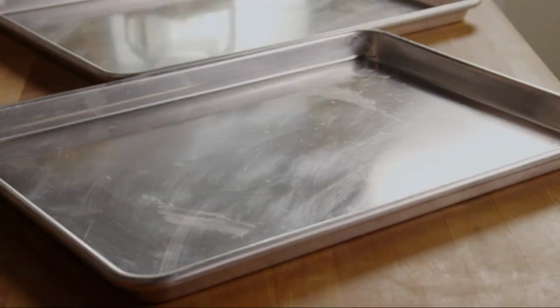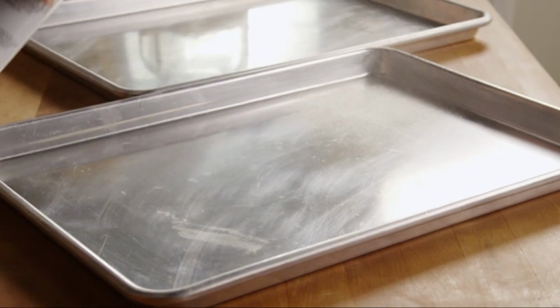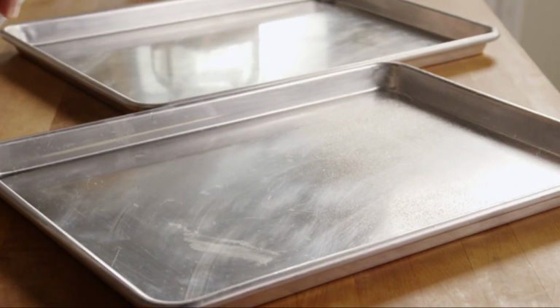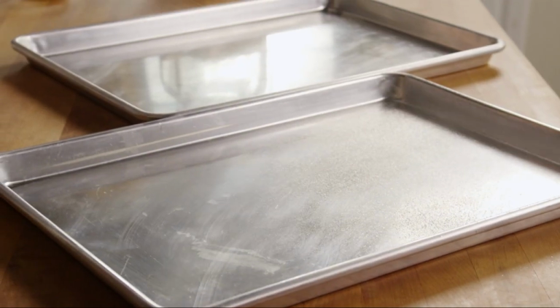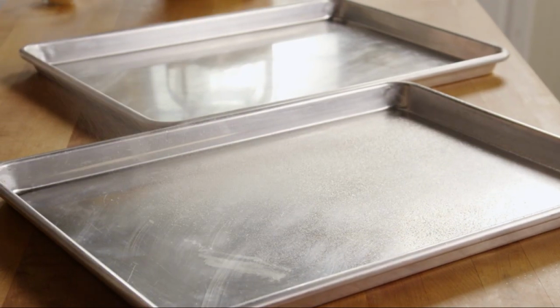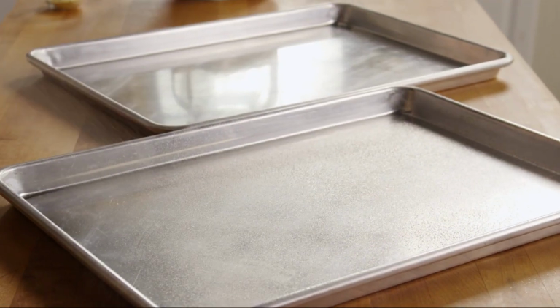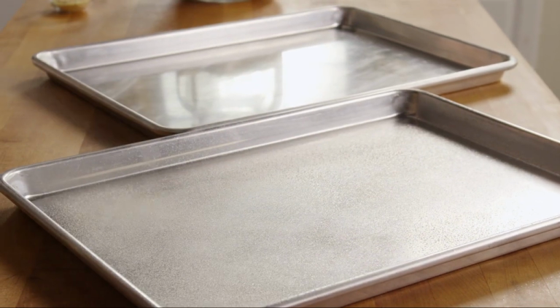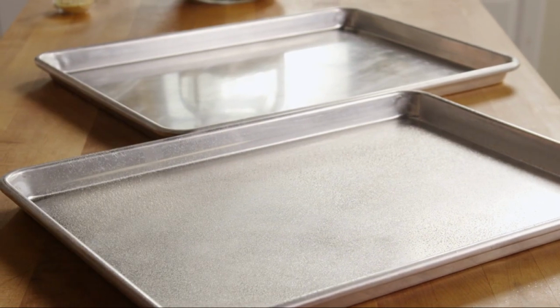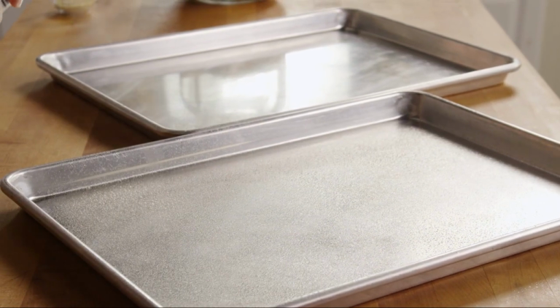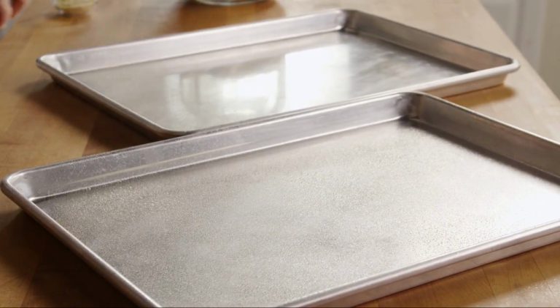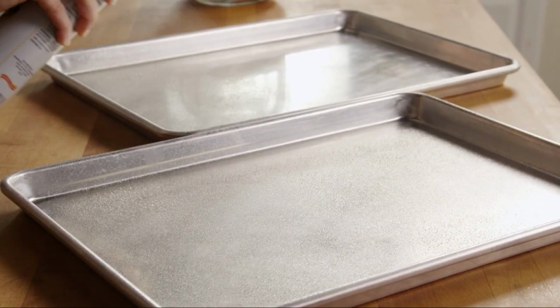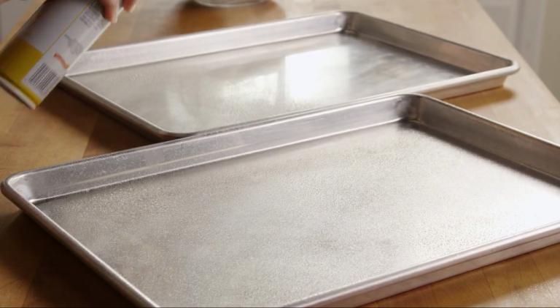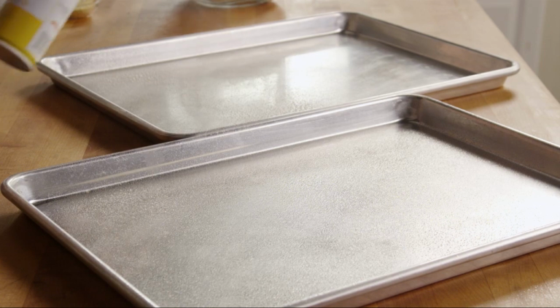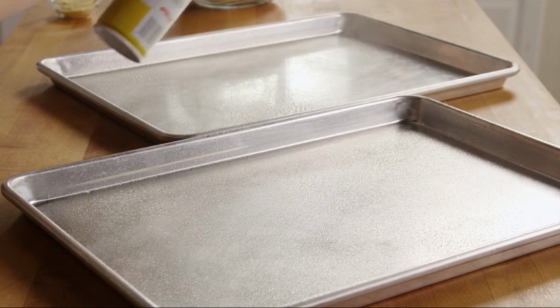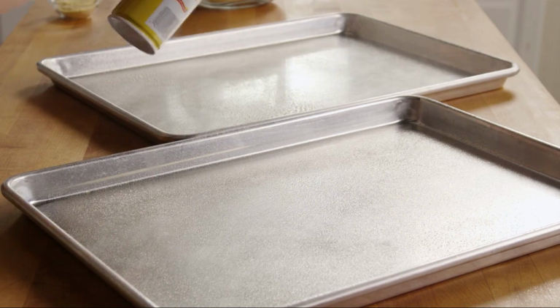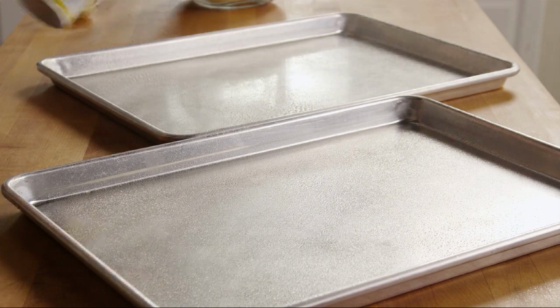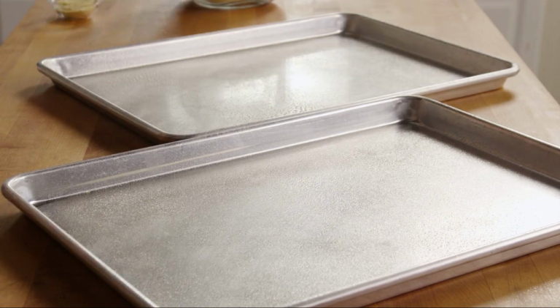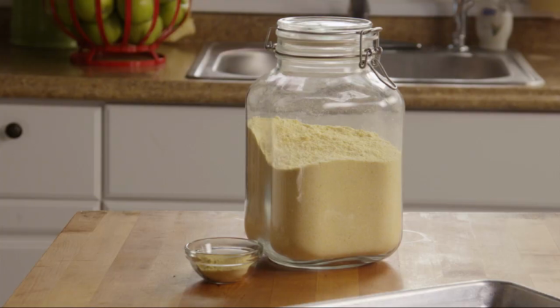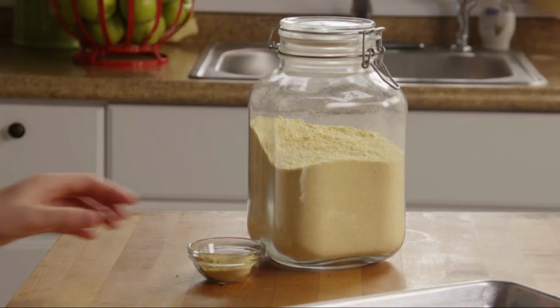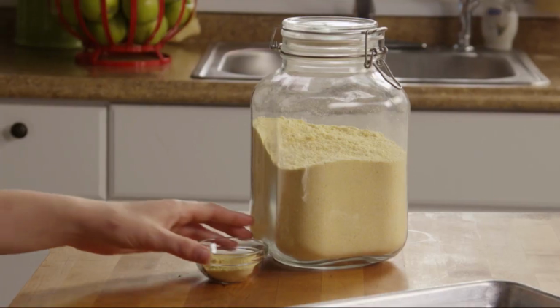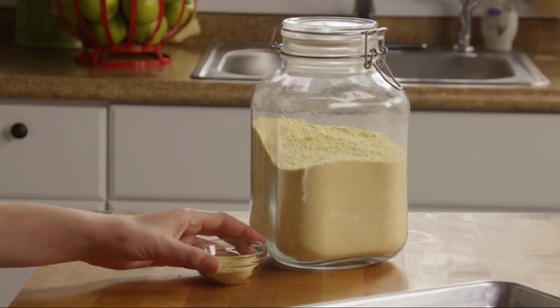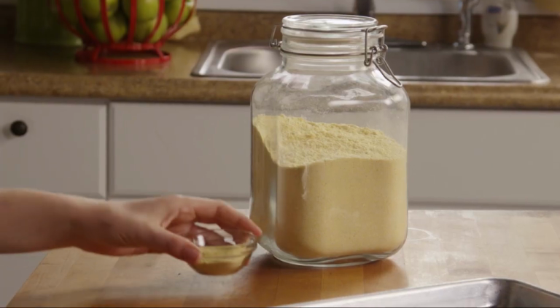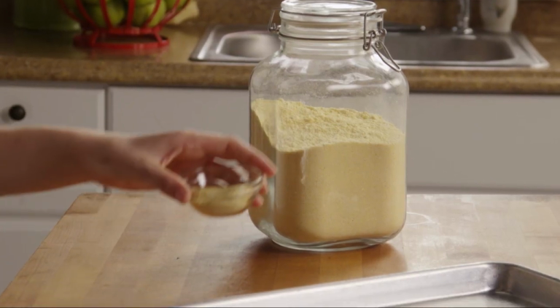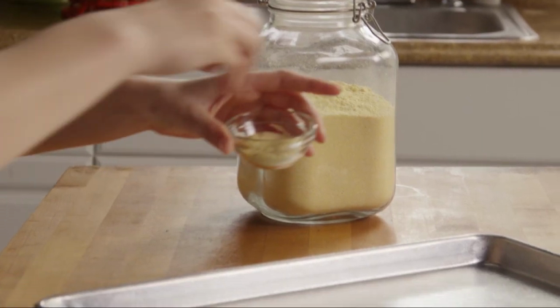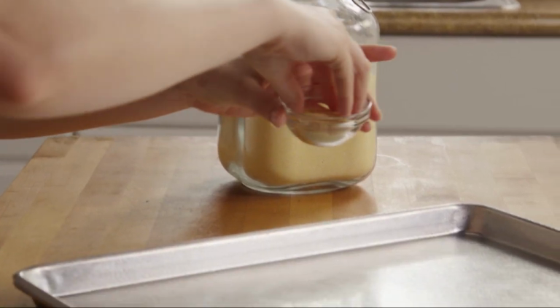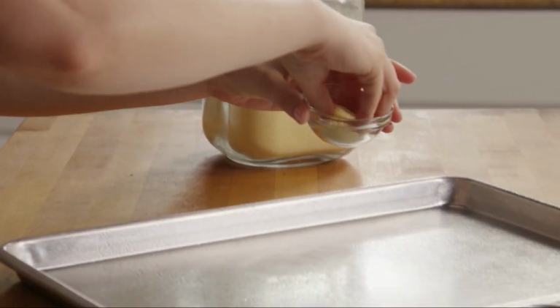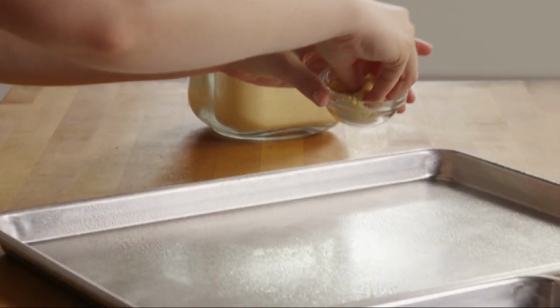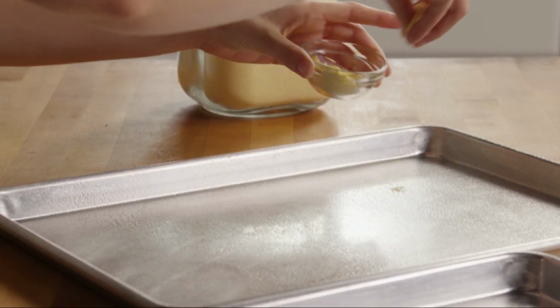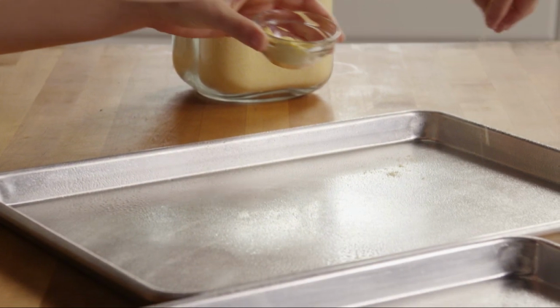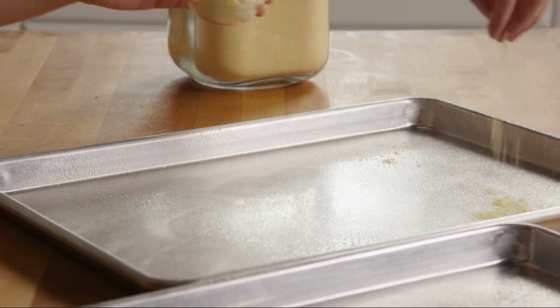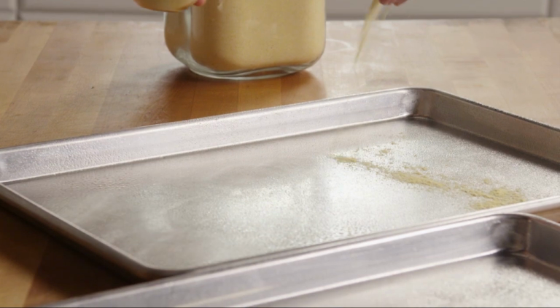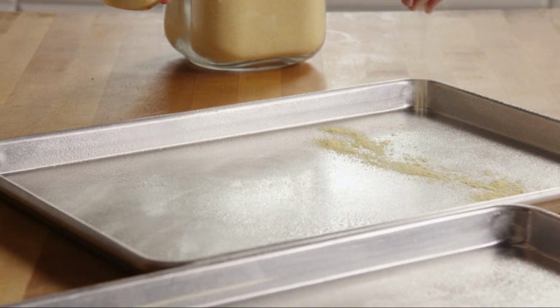While the dough is resting, grease two large baking sheets and sprinkle them lightly with cornmeal.